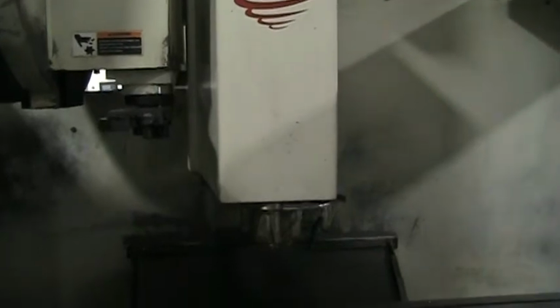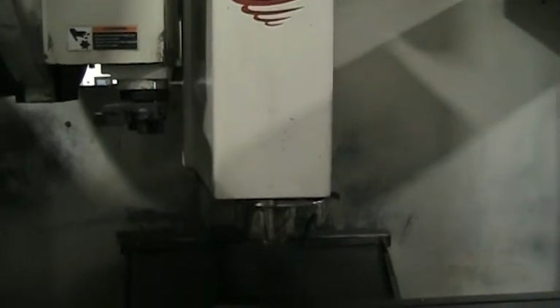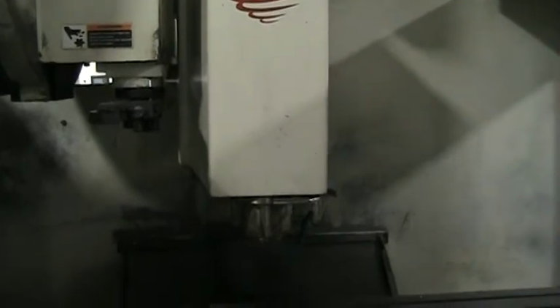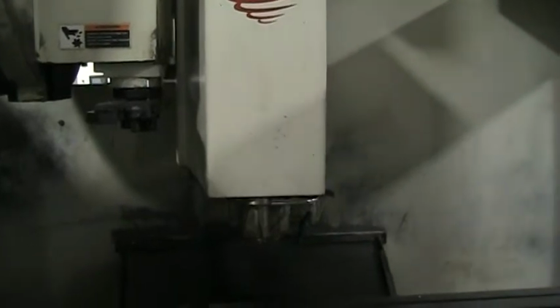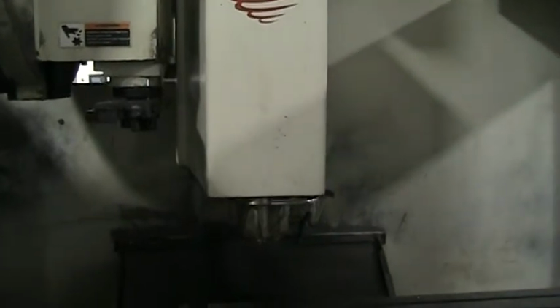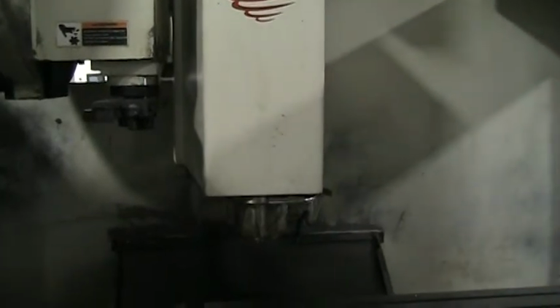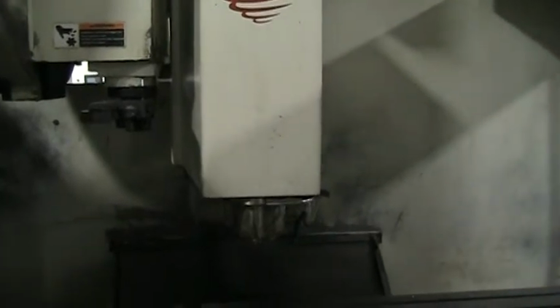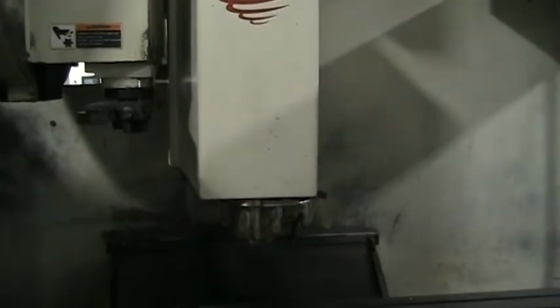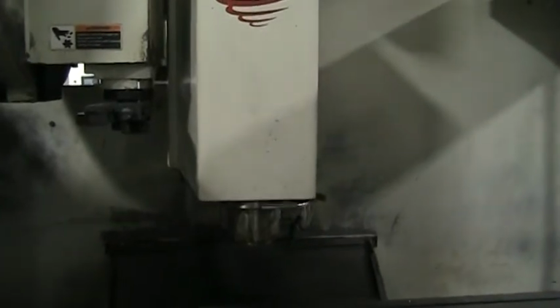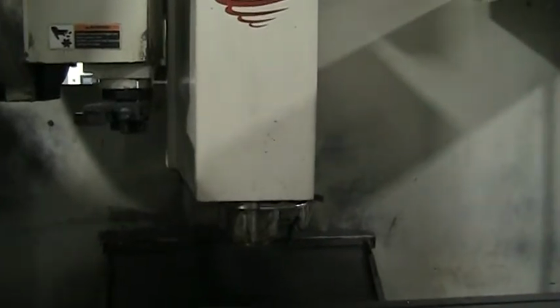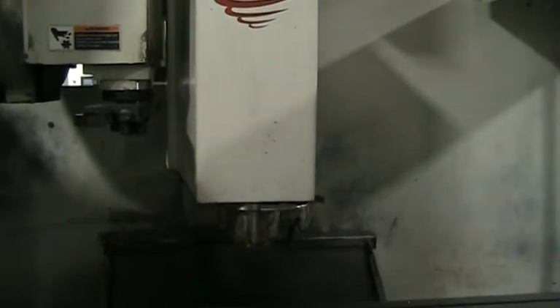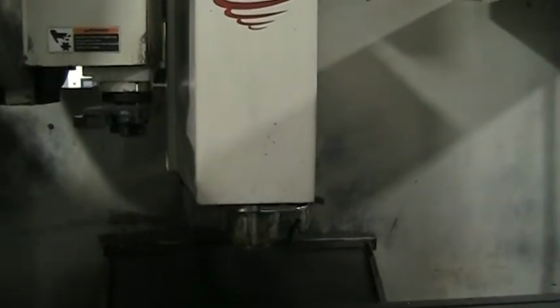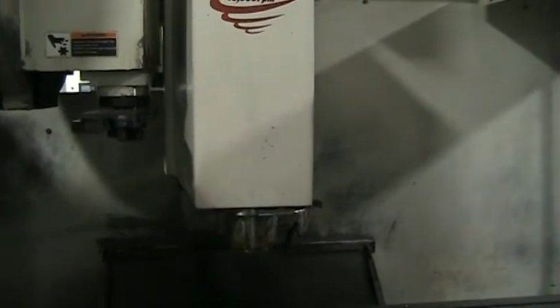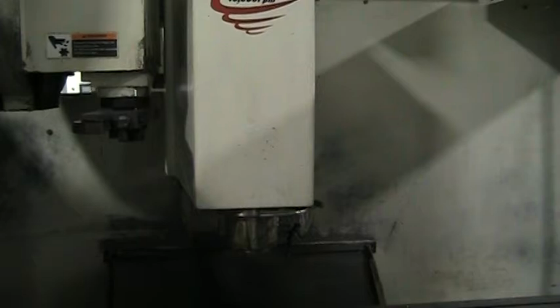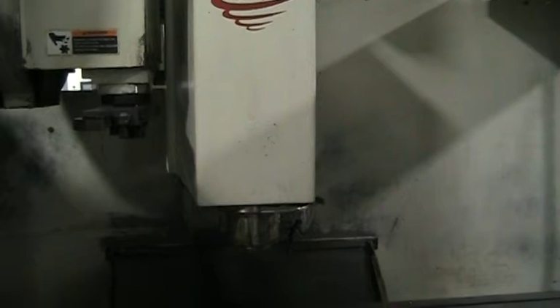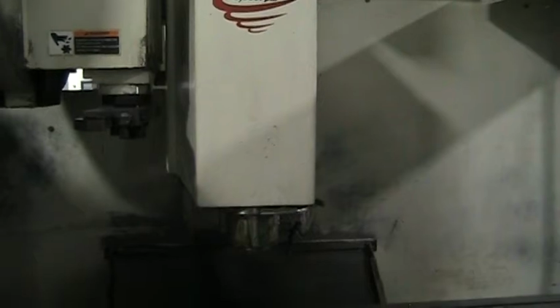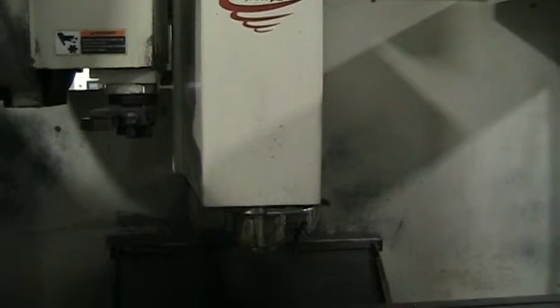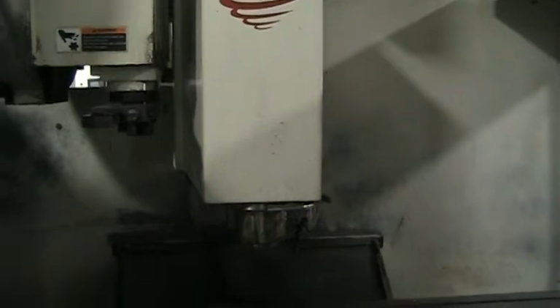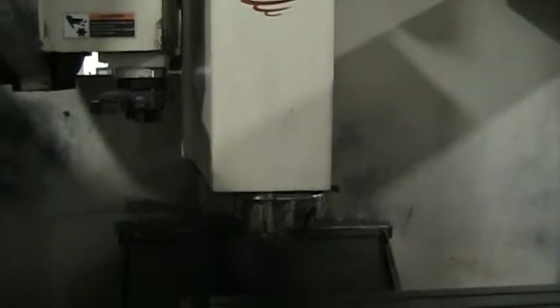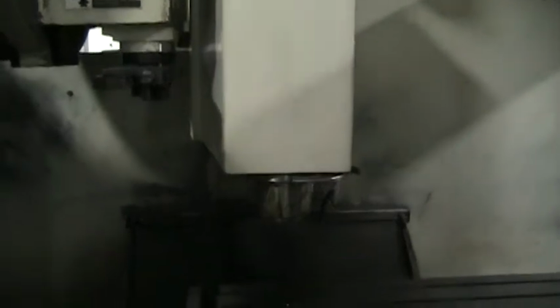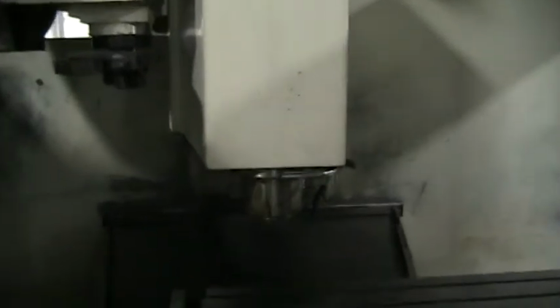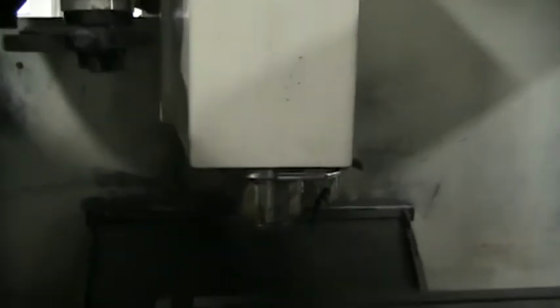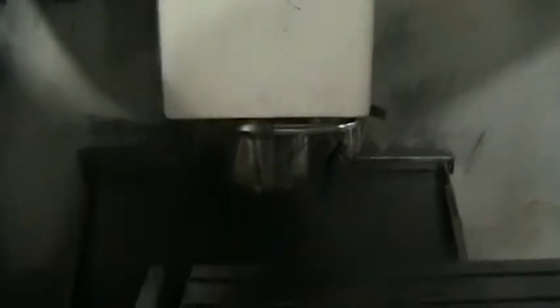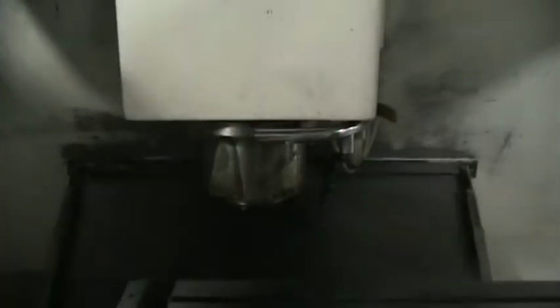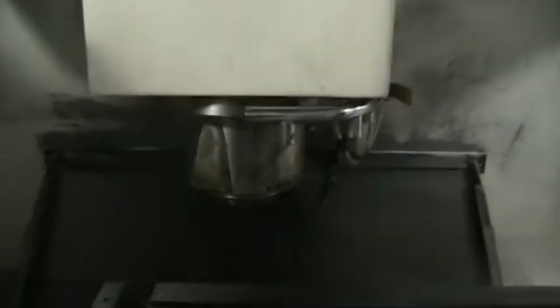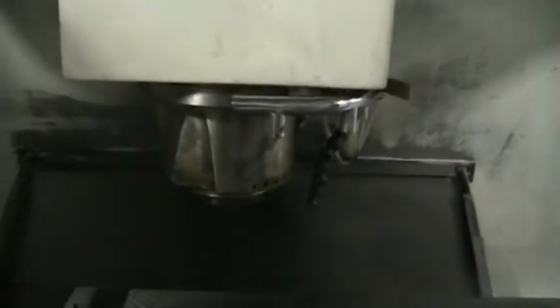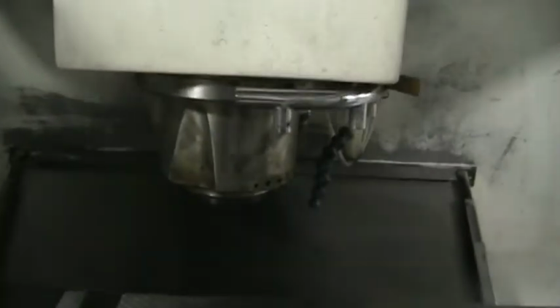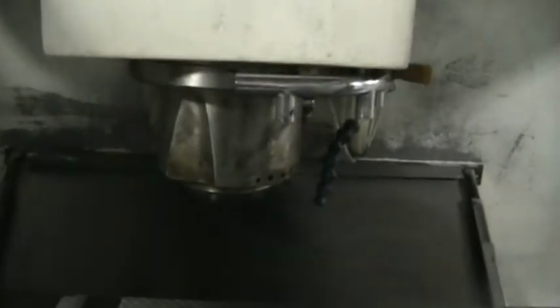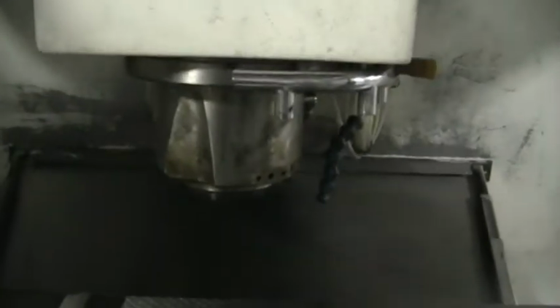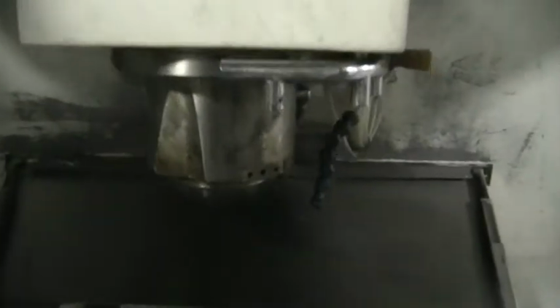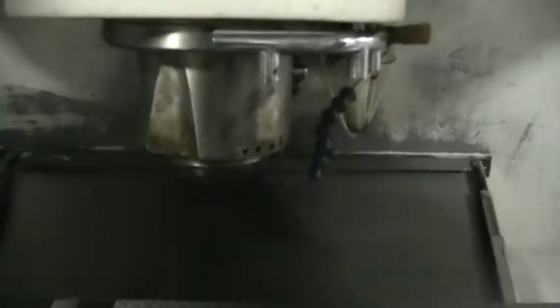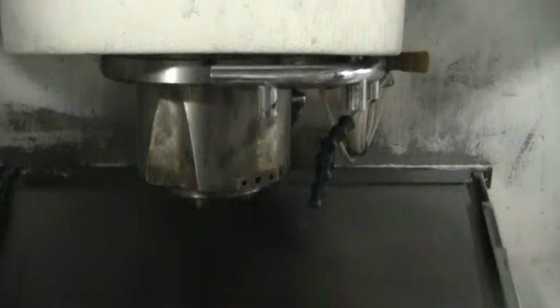And now we are up to — what RPM? 10,000. And that's at 10,000, and I'm about 12 inches from the spindle.